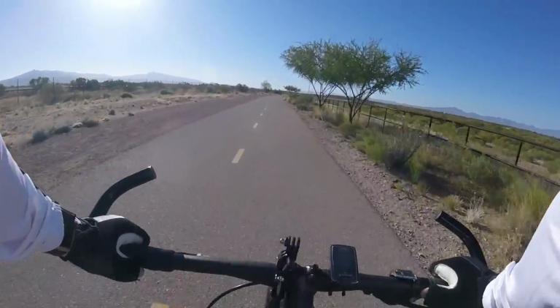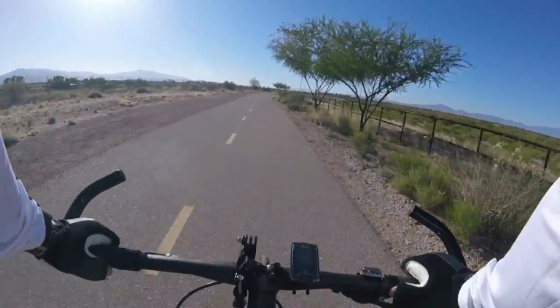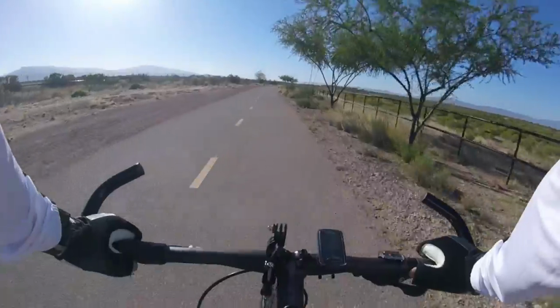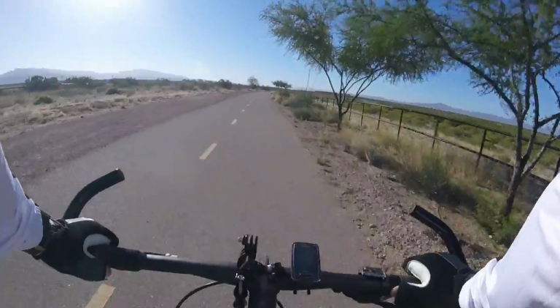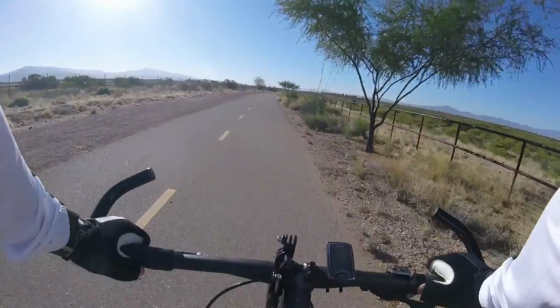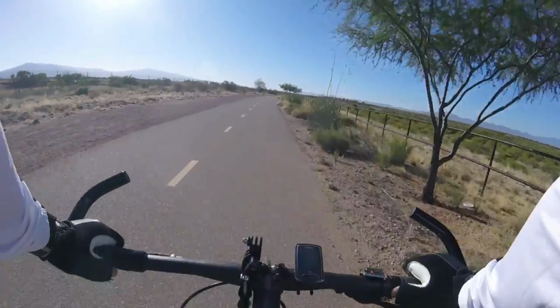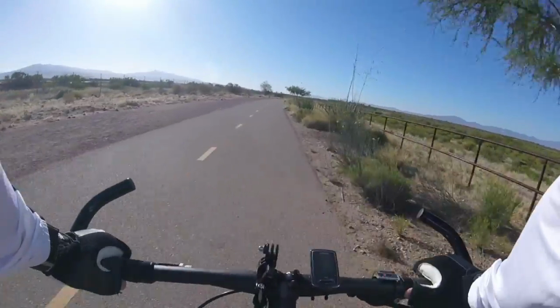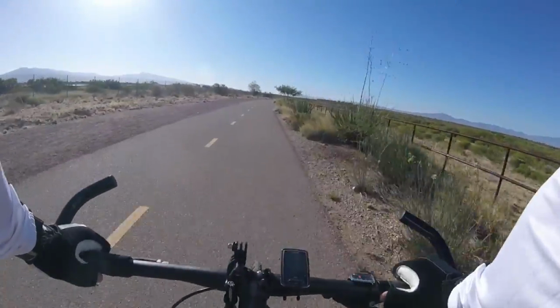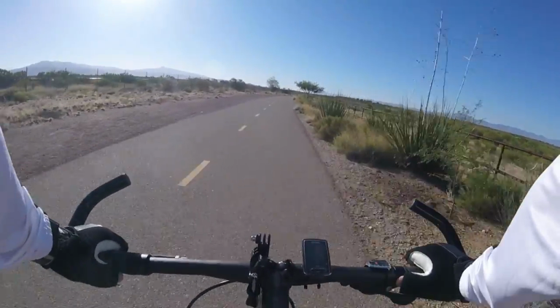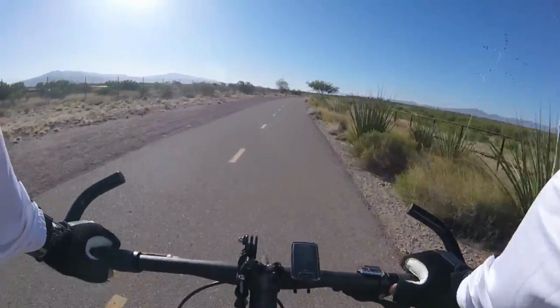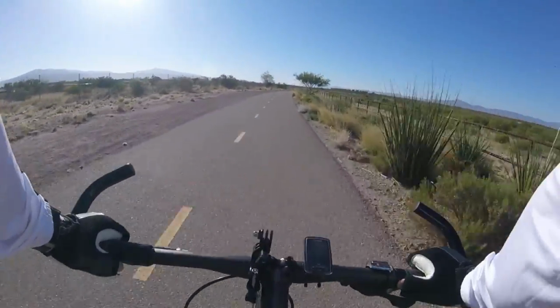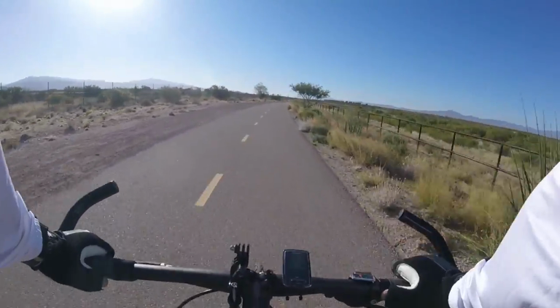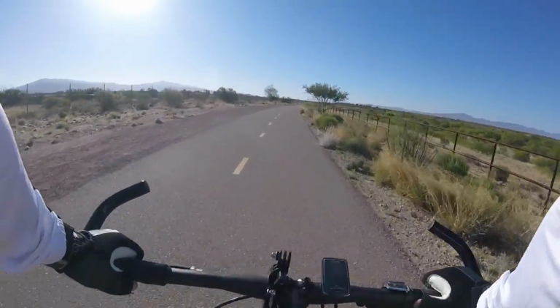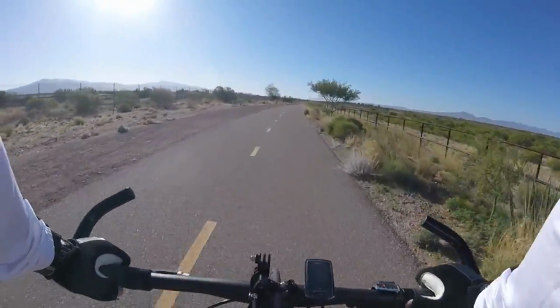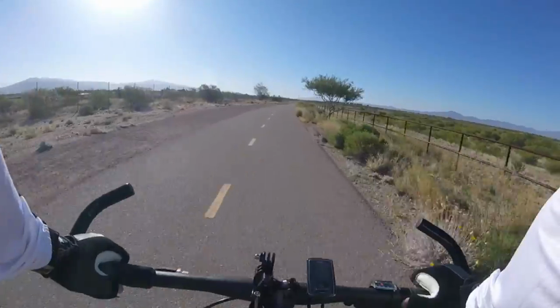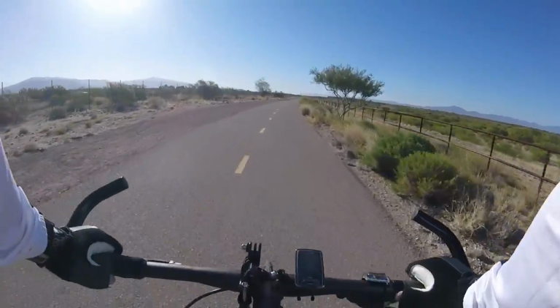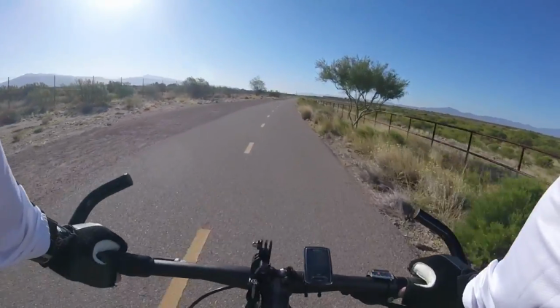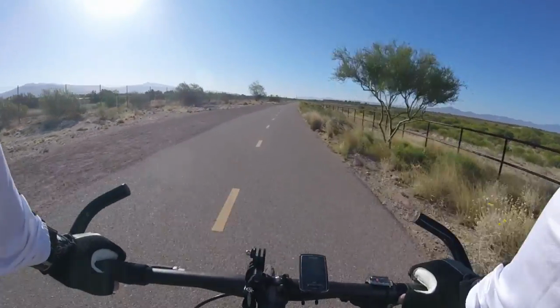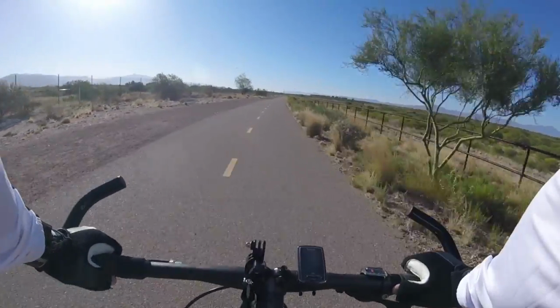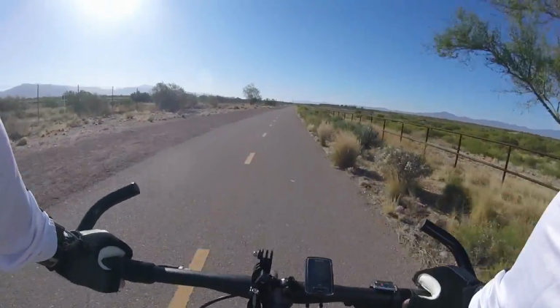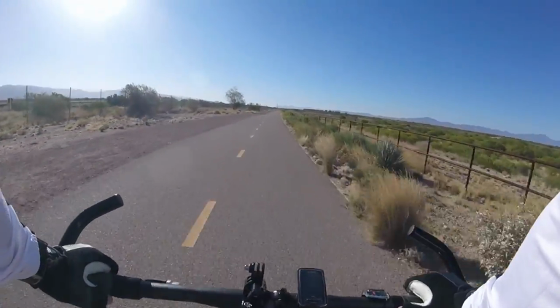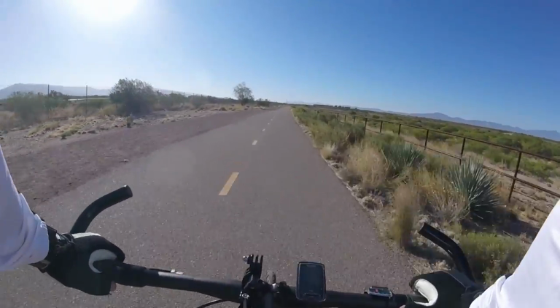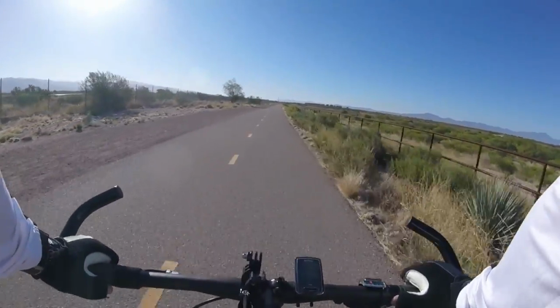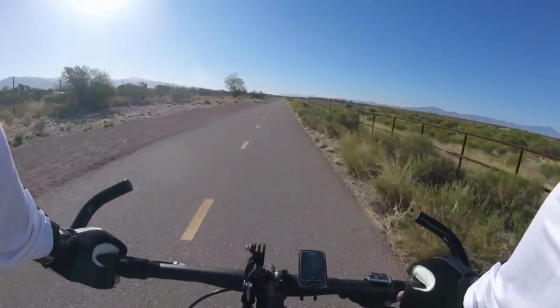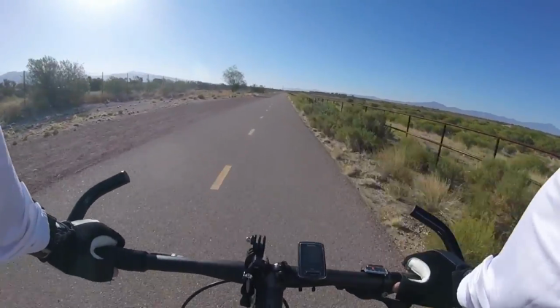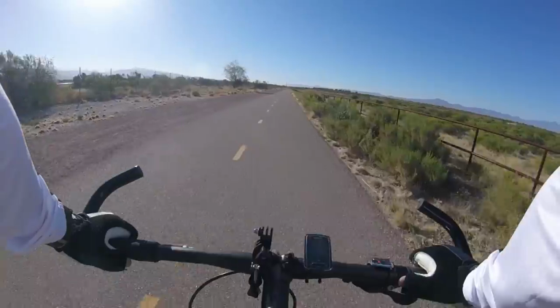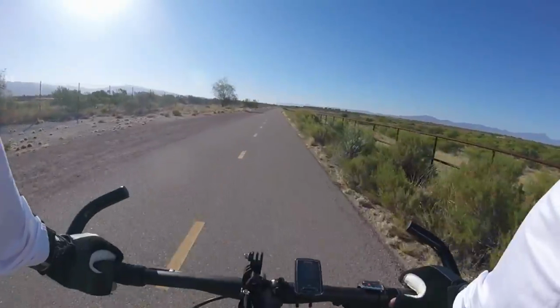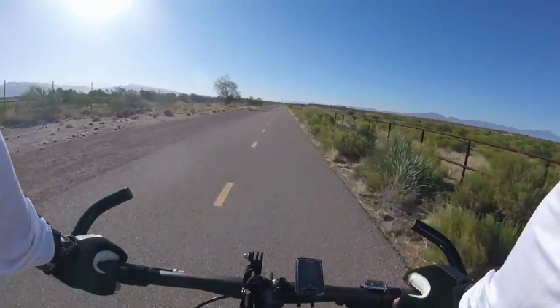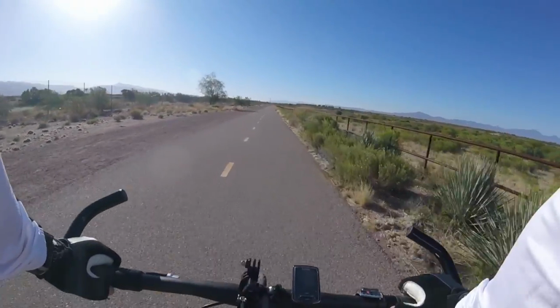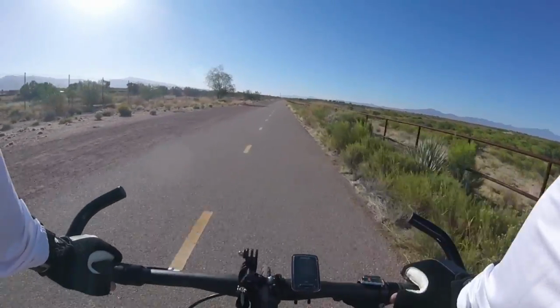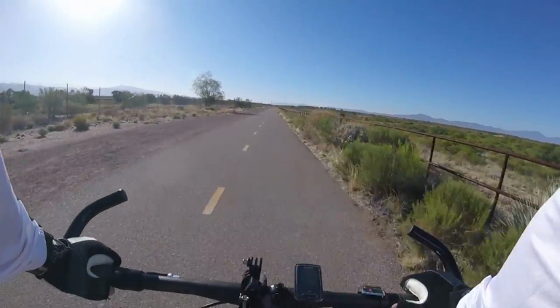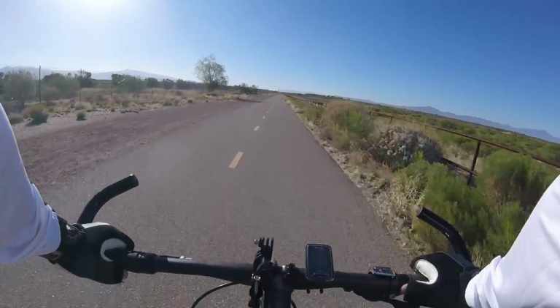It's really nice out today. Probably about 65 degrees right now at about 7:30 in the morning. It's going to get up to about 90 degrees today — a little hot. I should be back home by then.